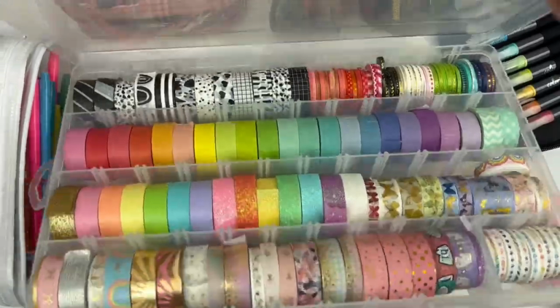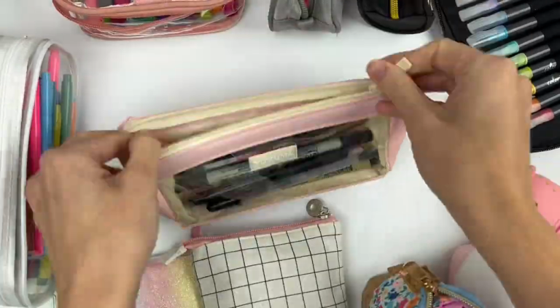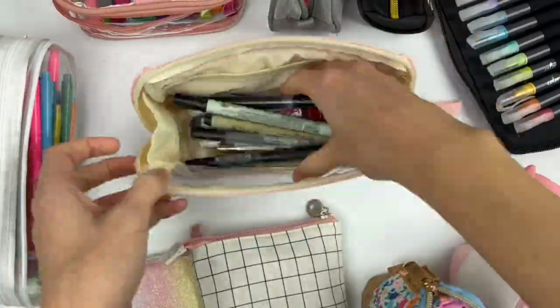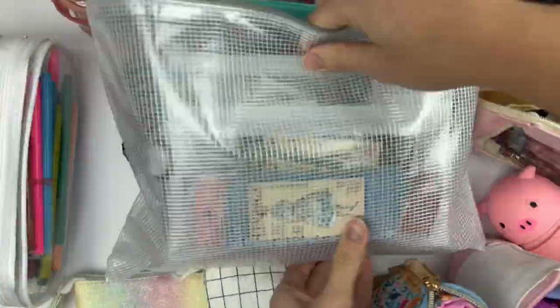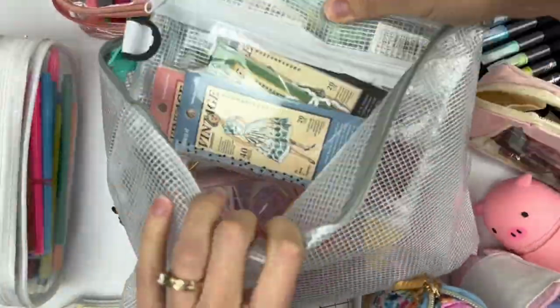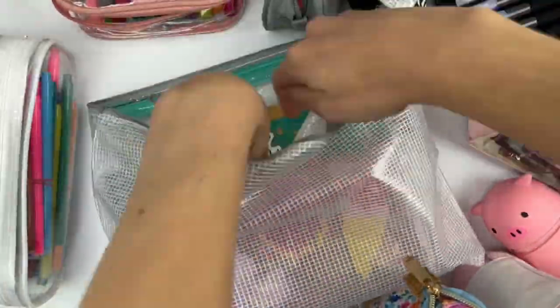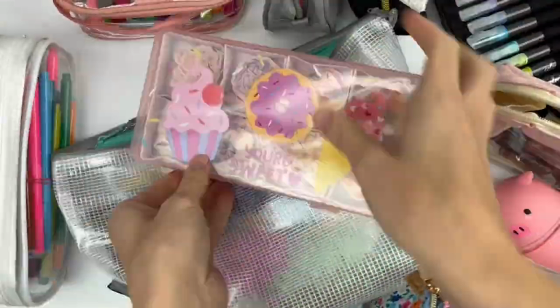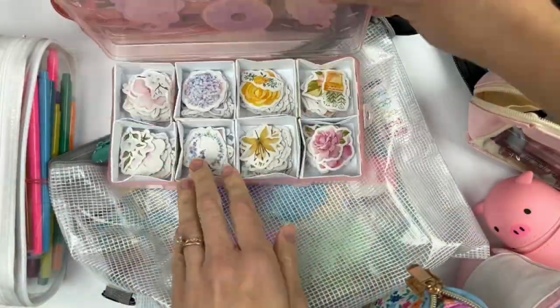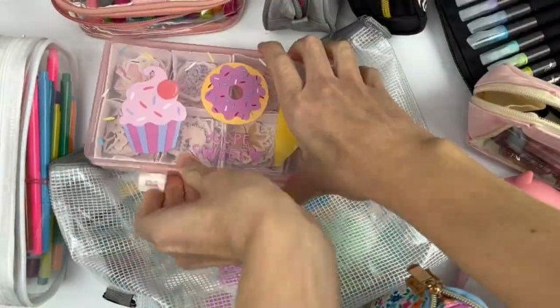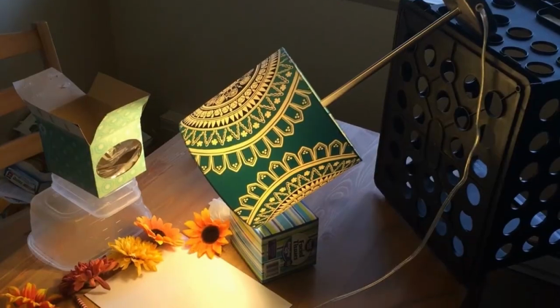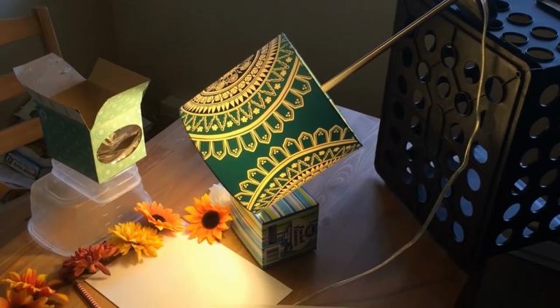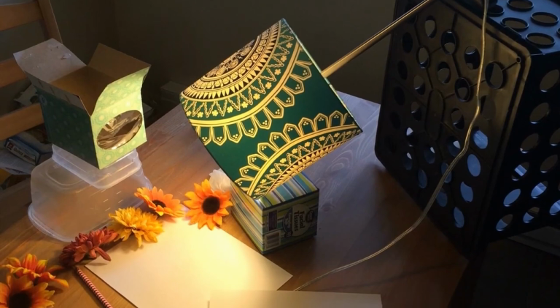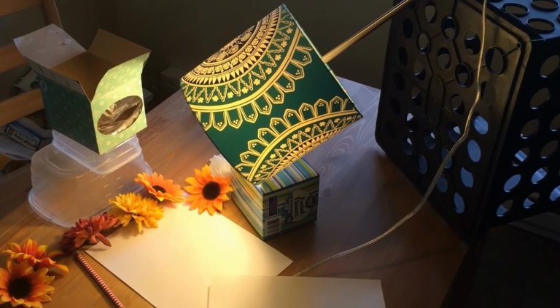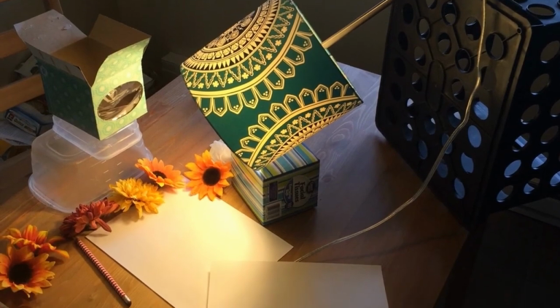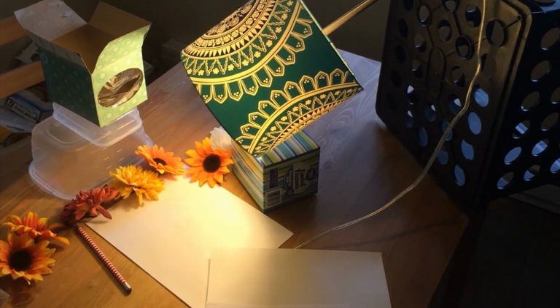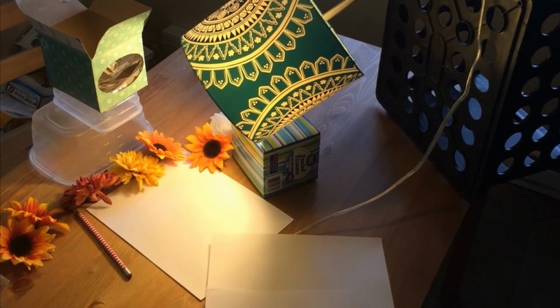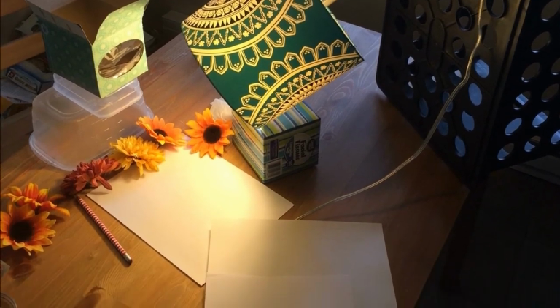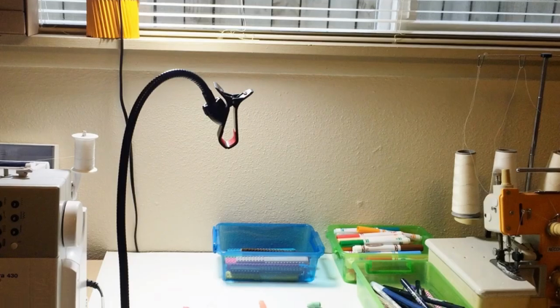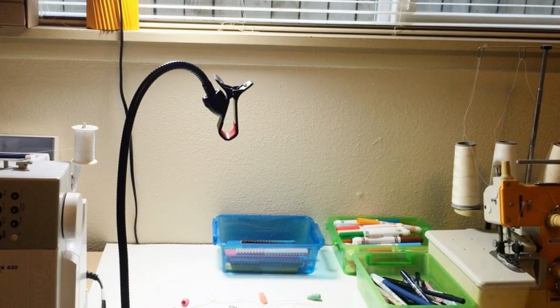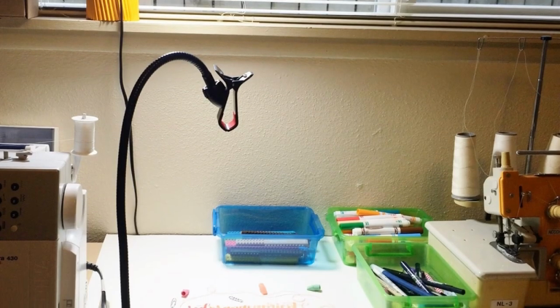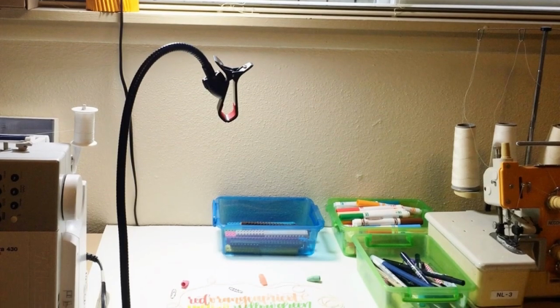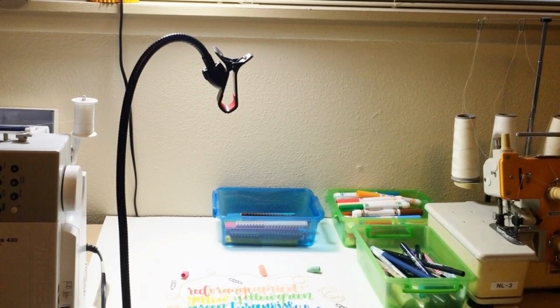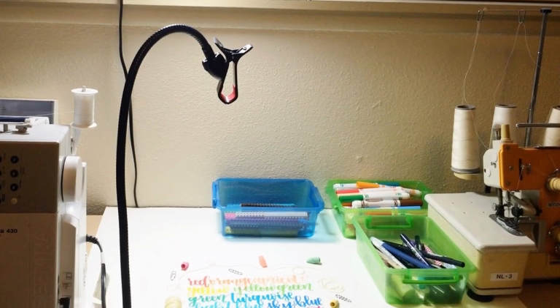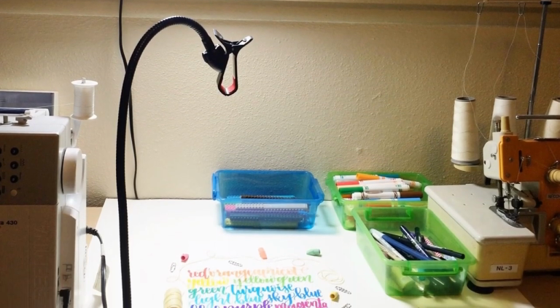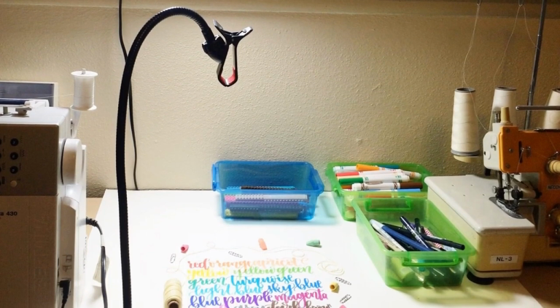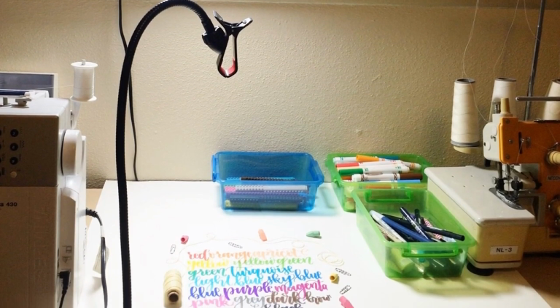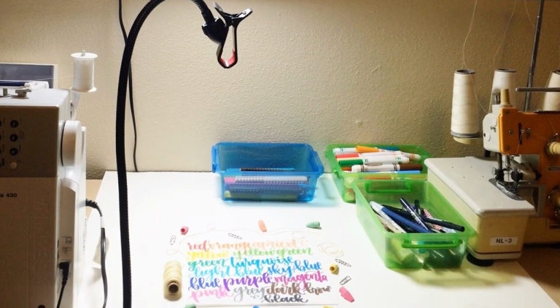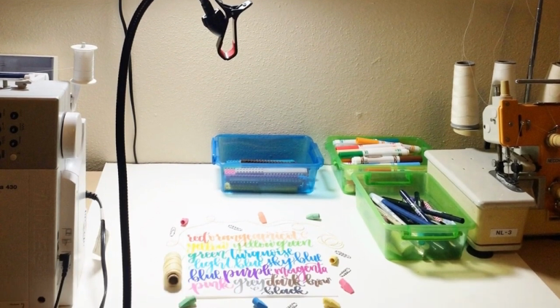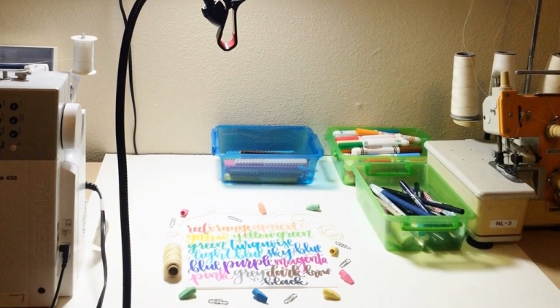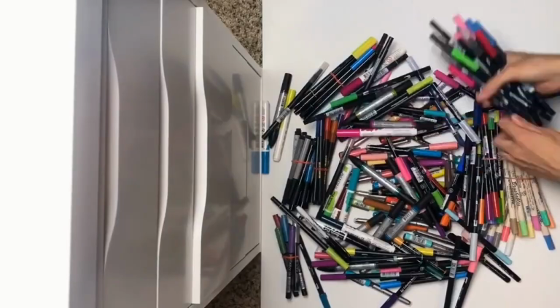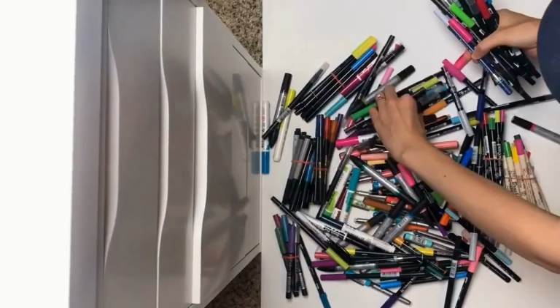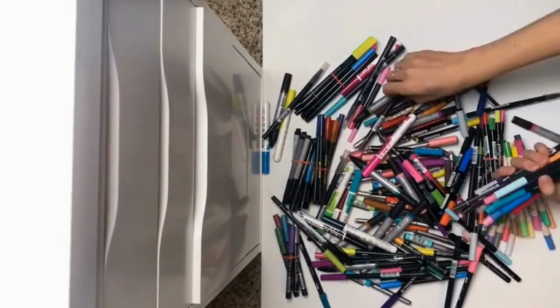First, I have to give you some background info to show you how far I've come and why I'm where I am right now. I used to have three sets of pens. My lettering area was squished between my sewing machine and serger.